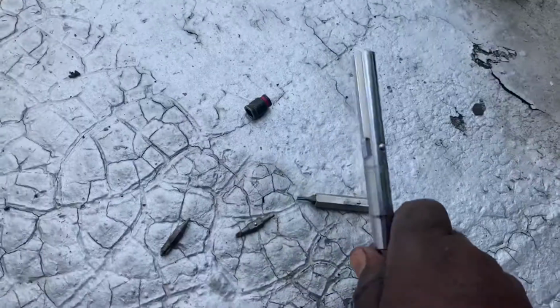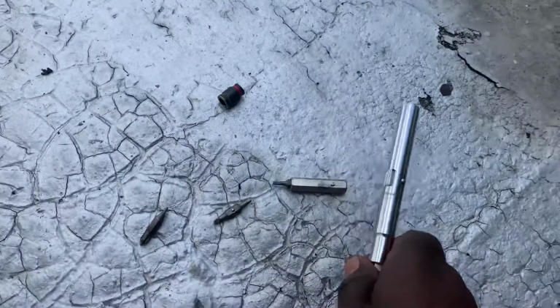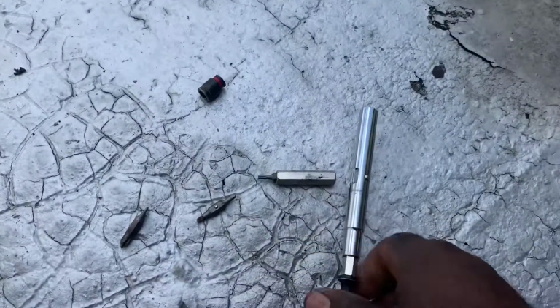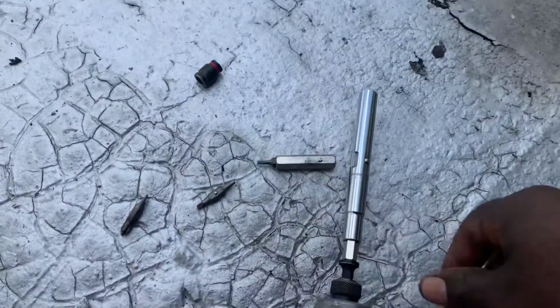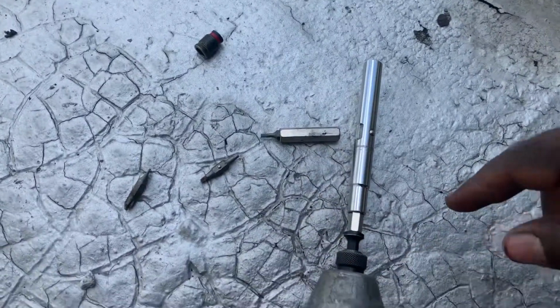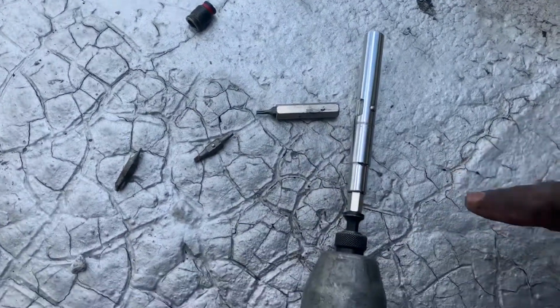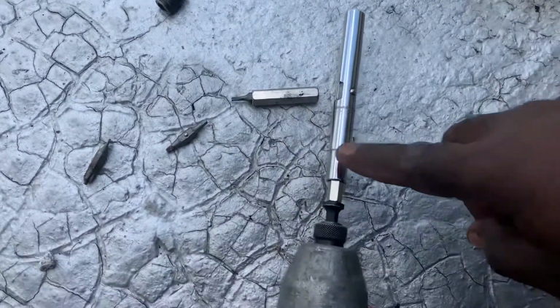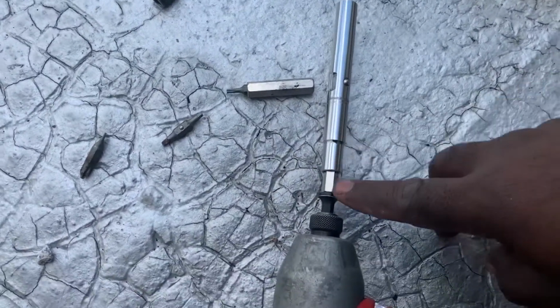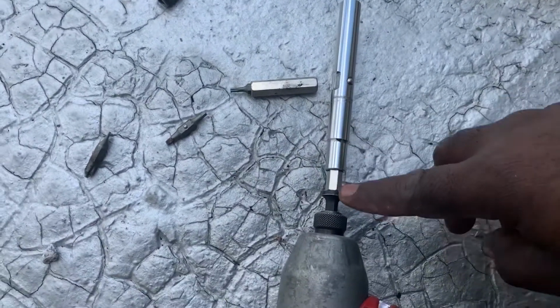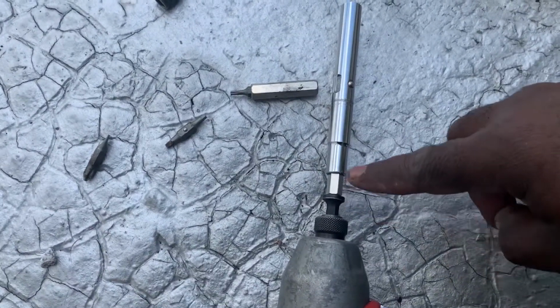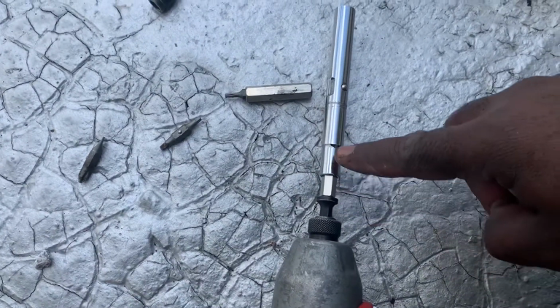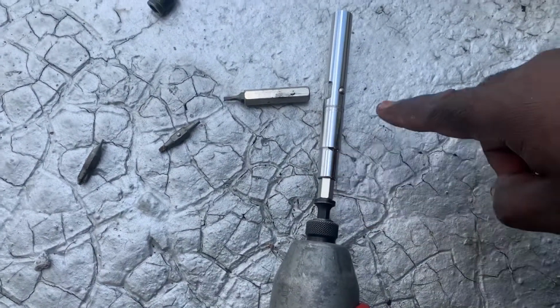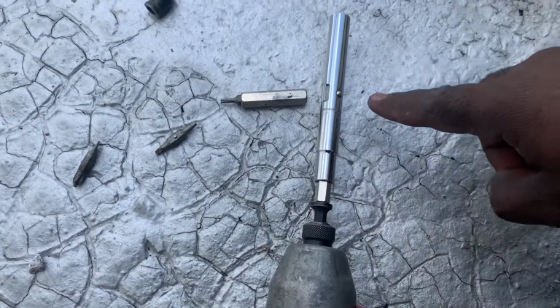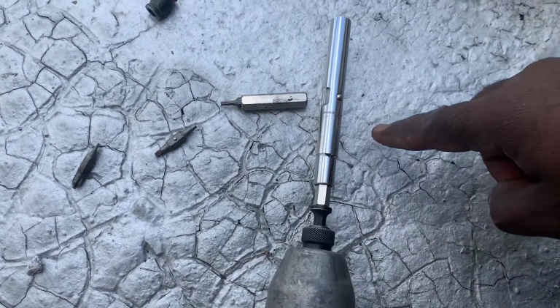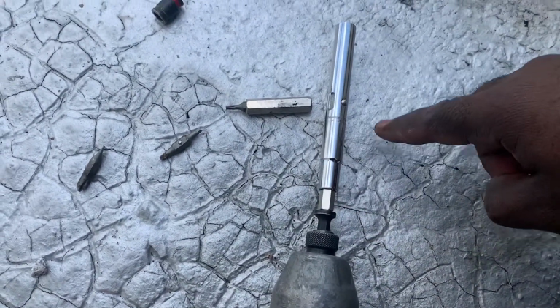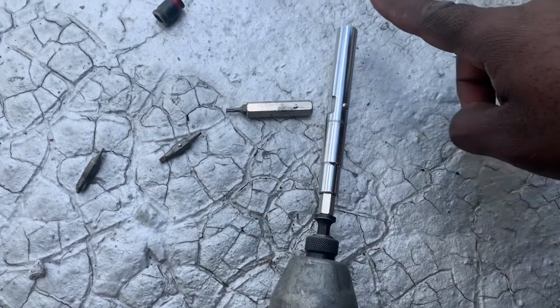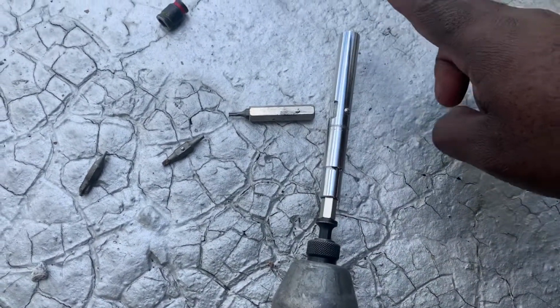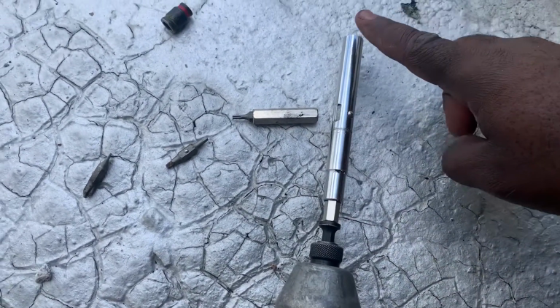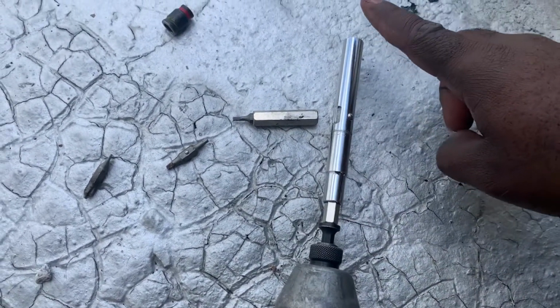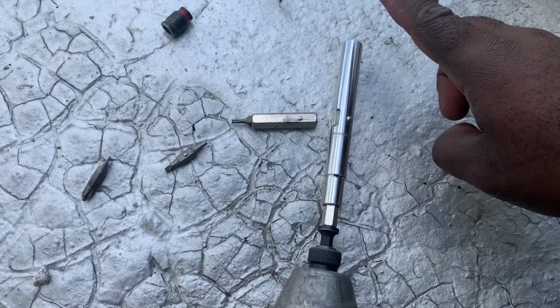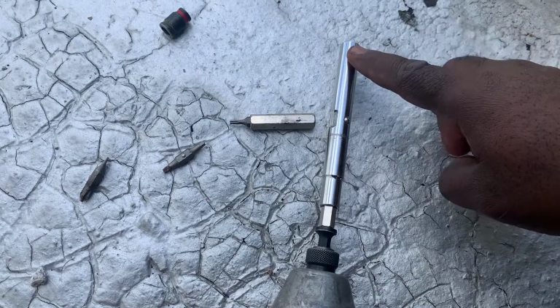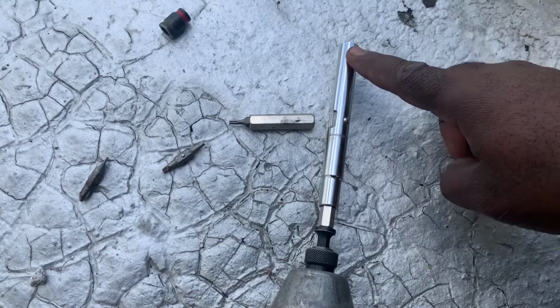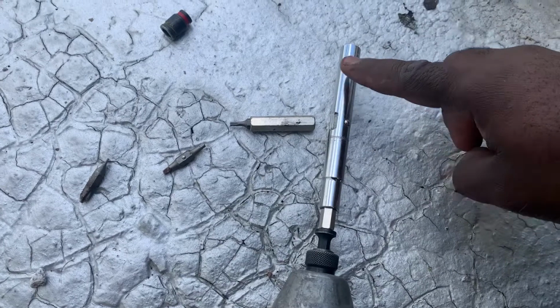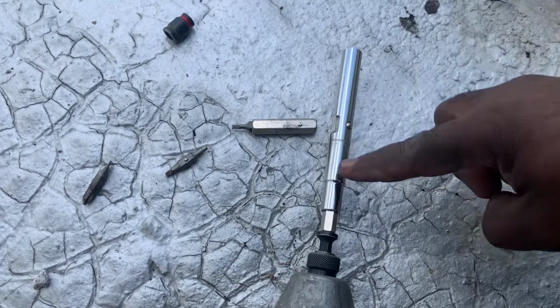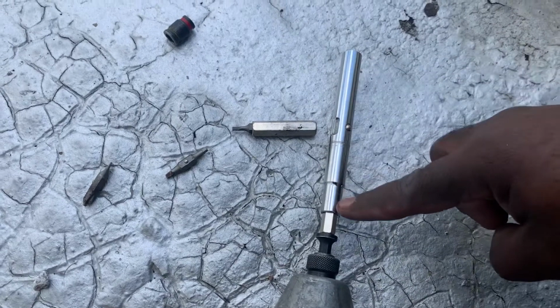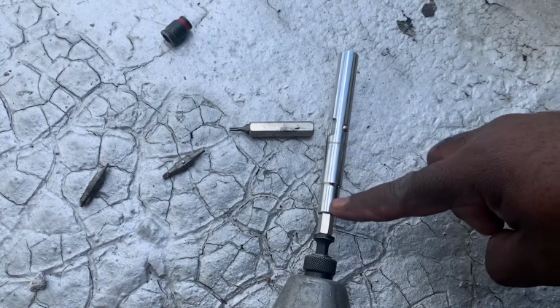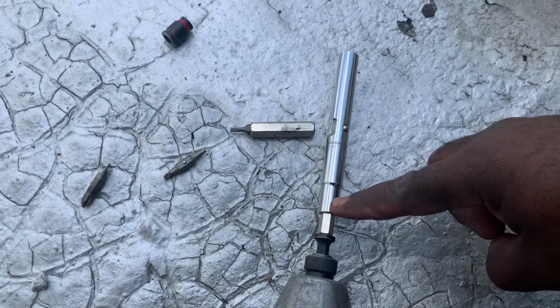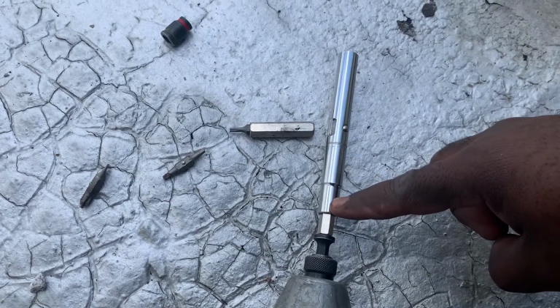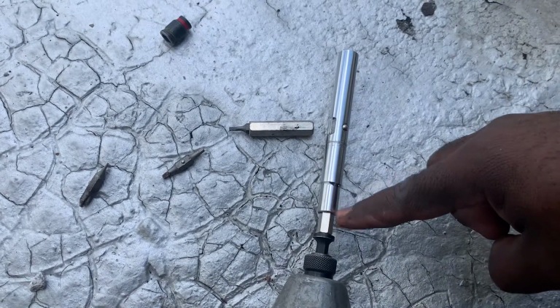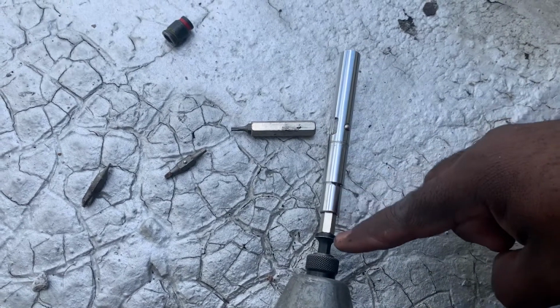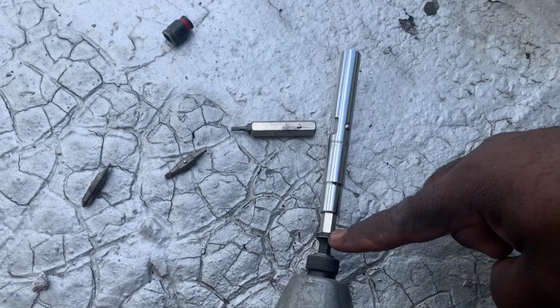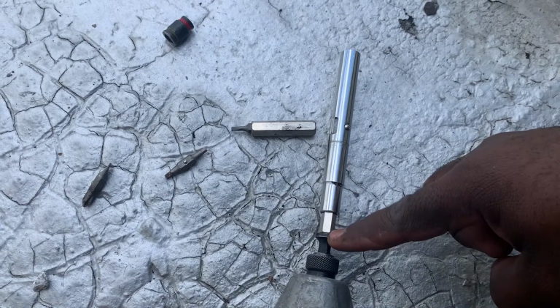And you can do this for all different sizes — like I said, 3/8, 5/16, quarter-inch.